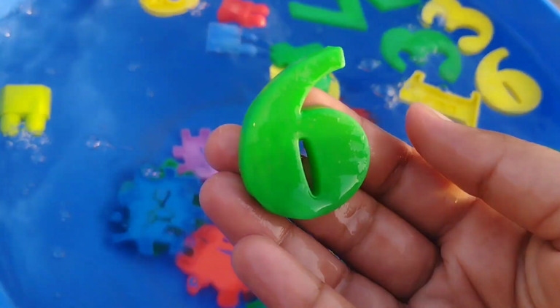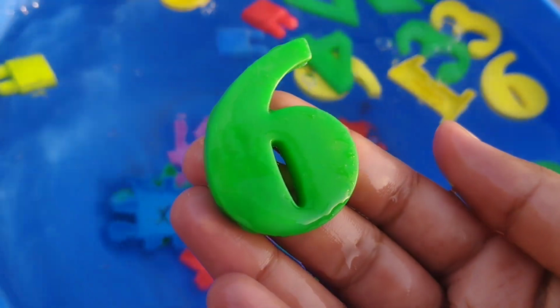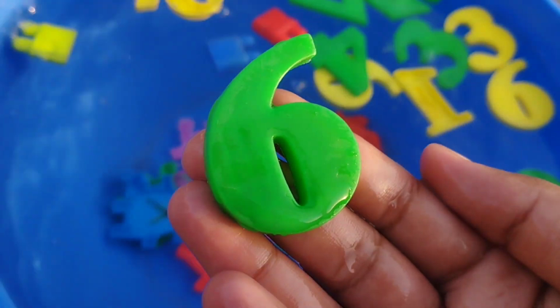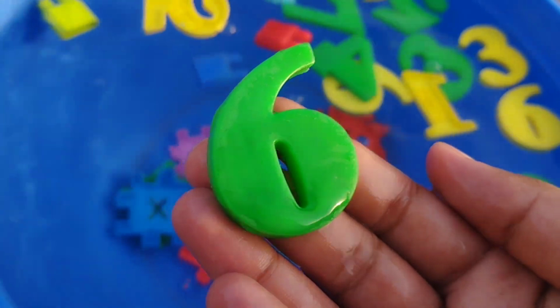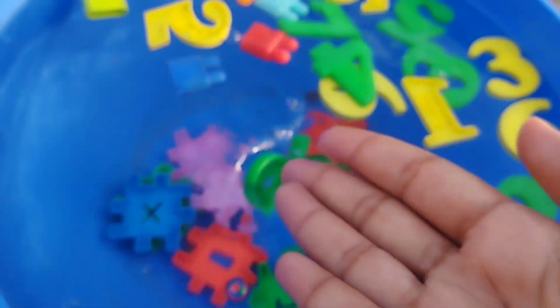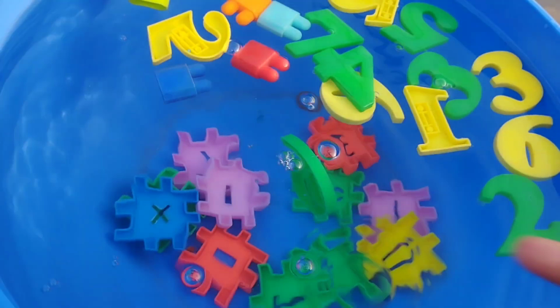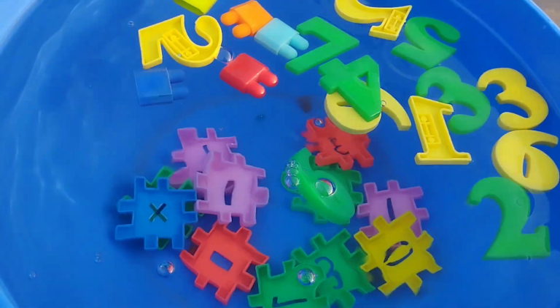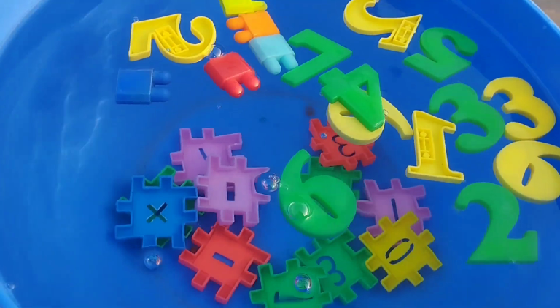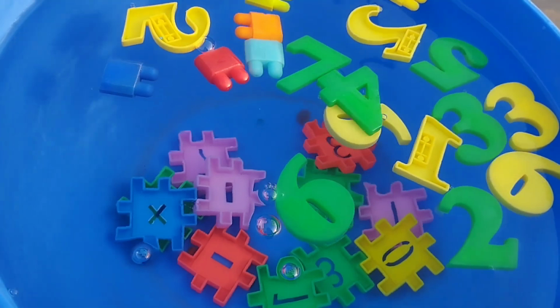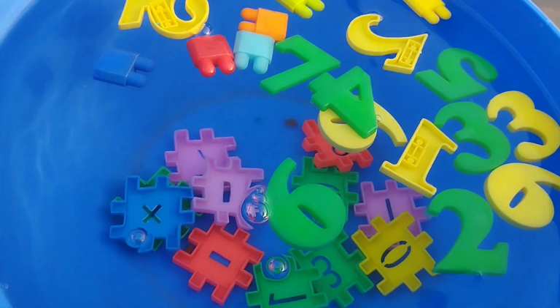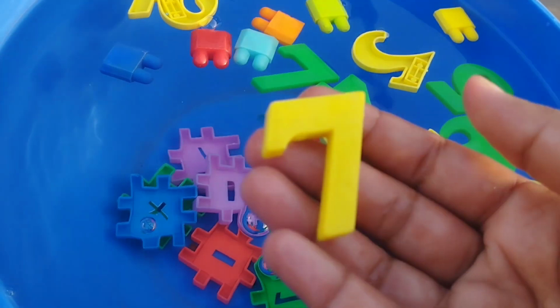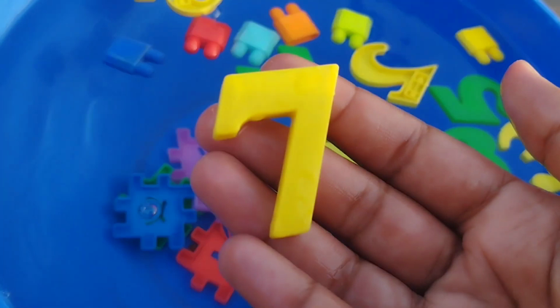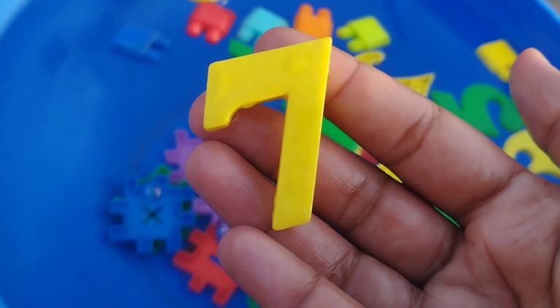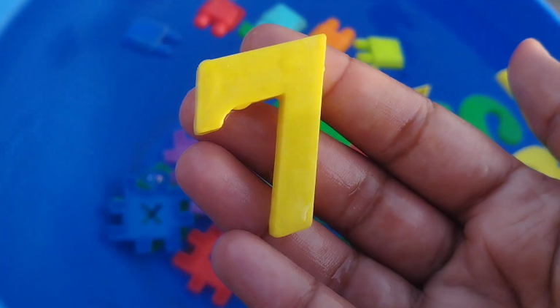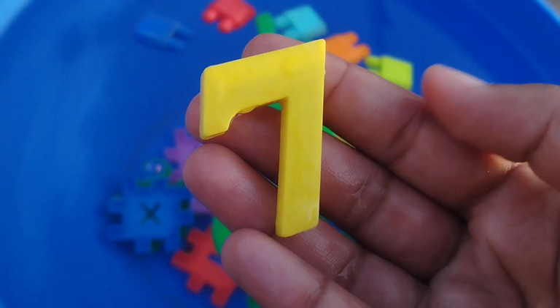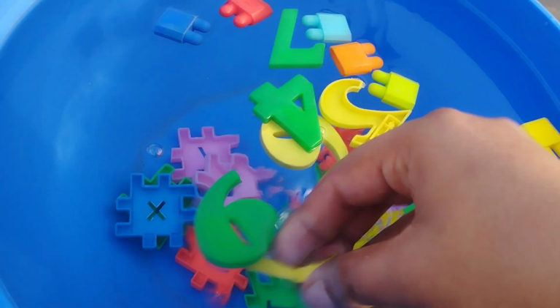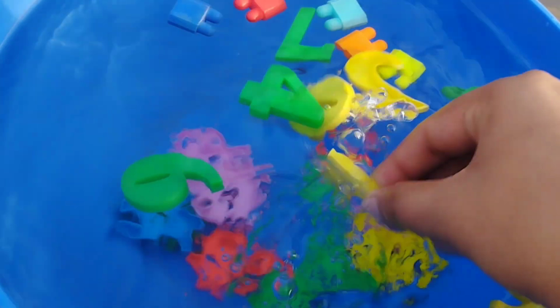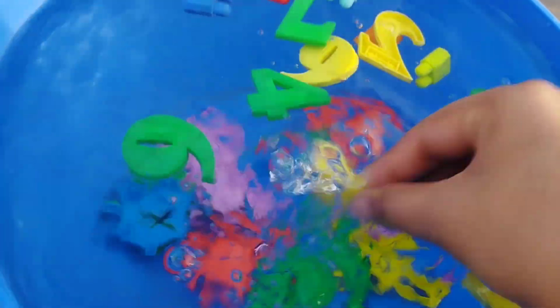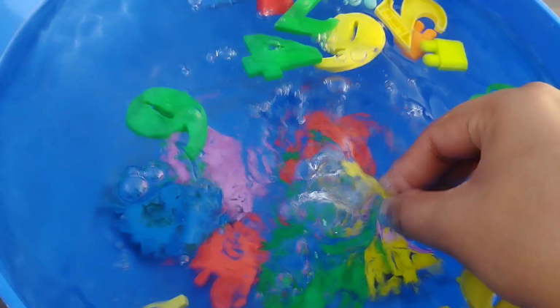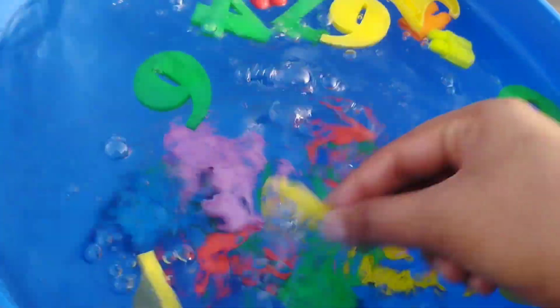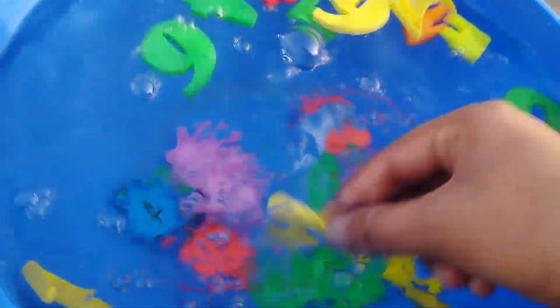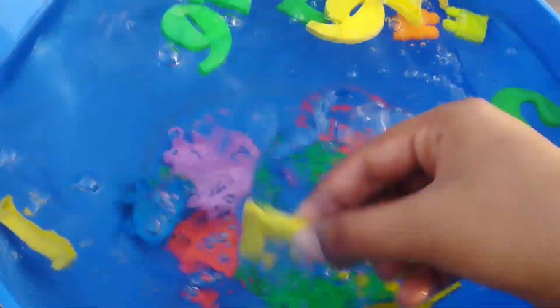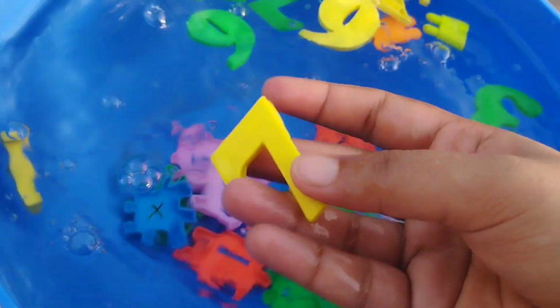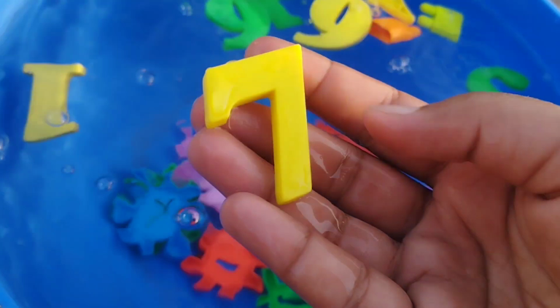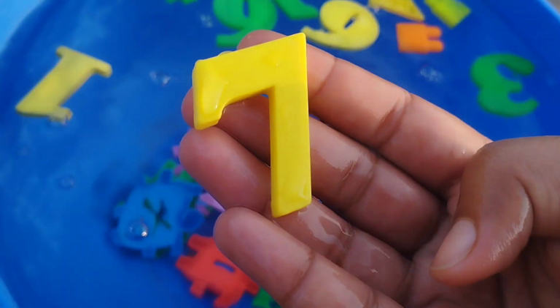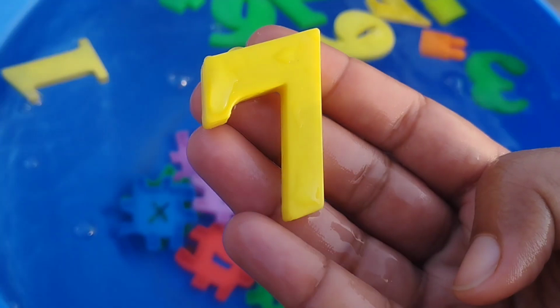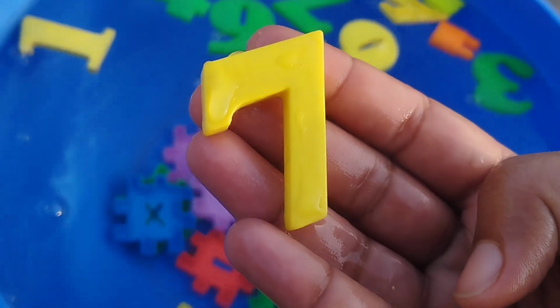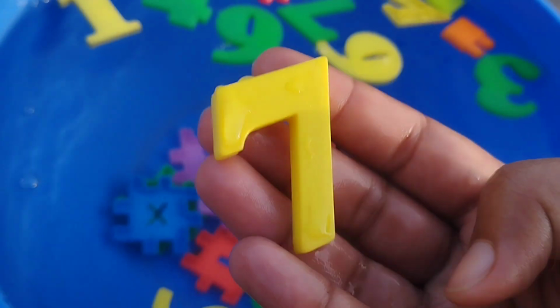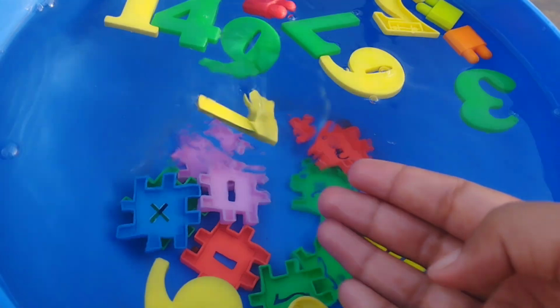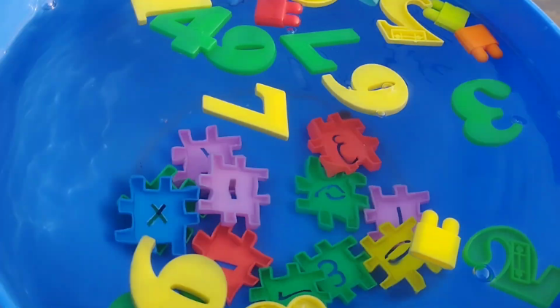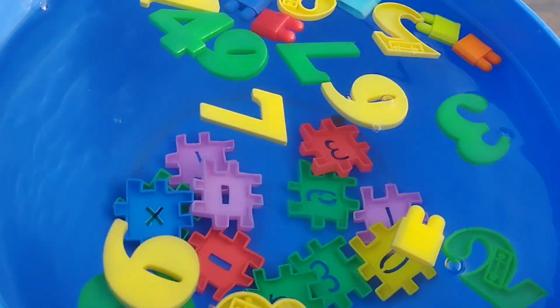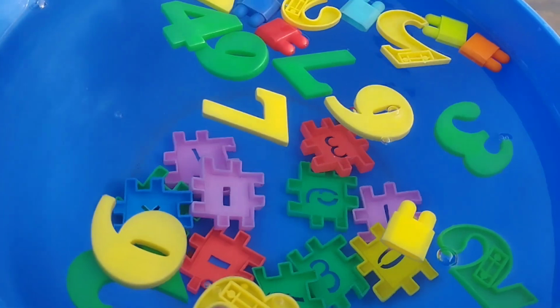This is number 6. Number 7. This is number 7.